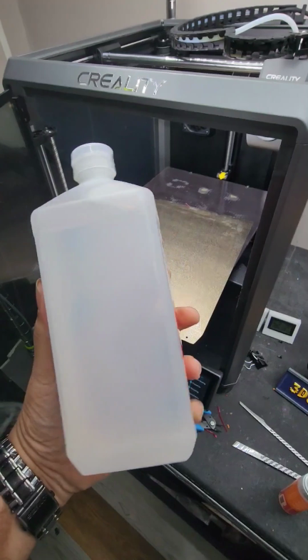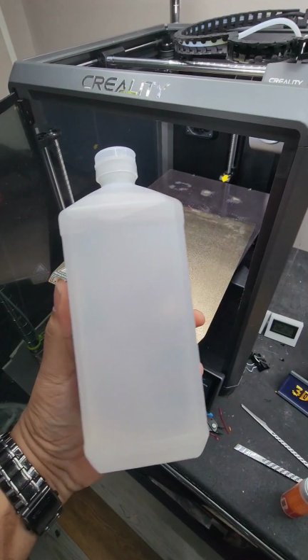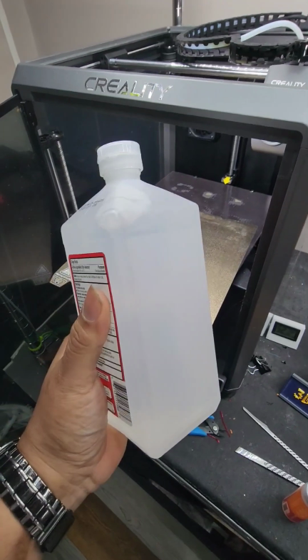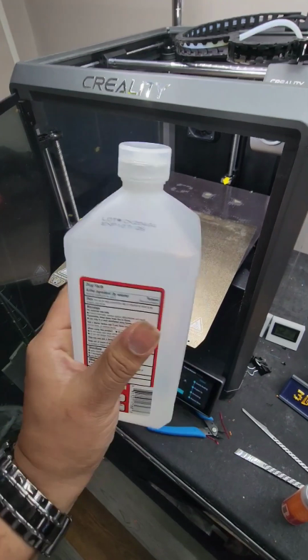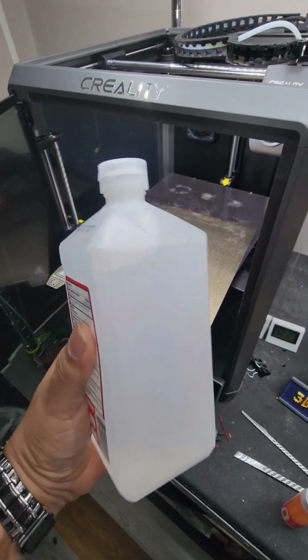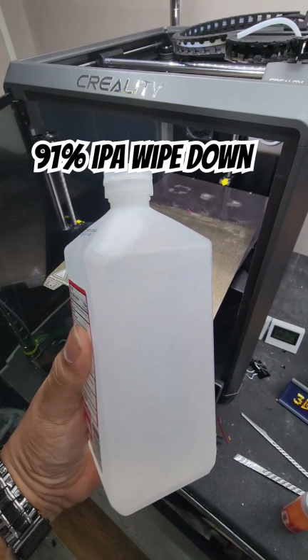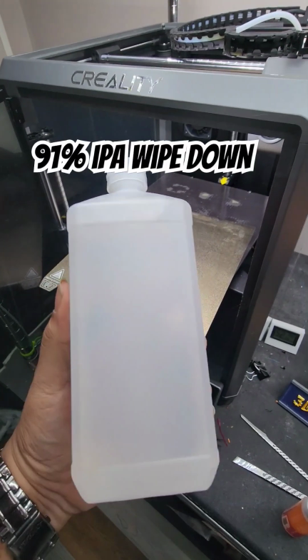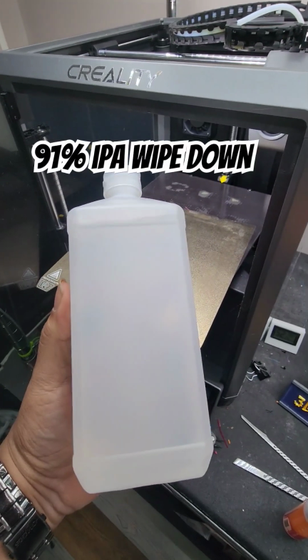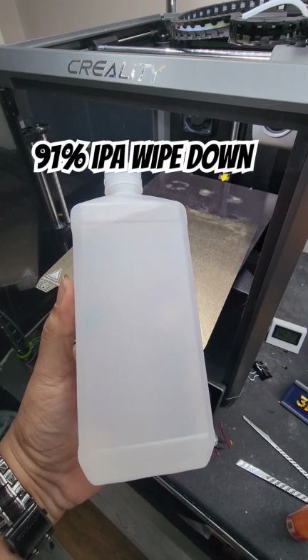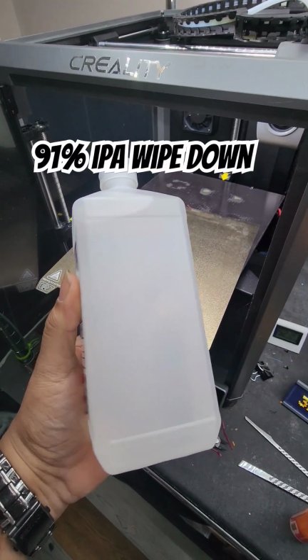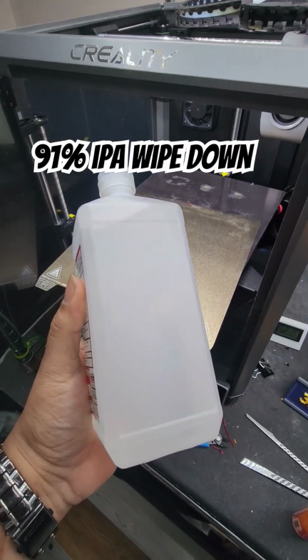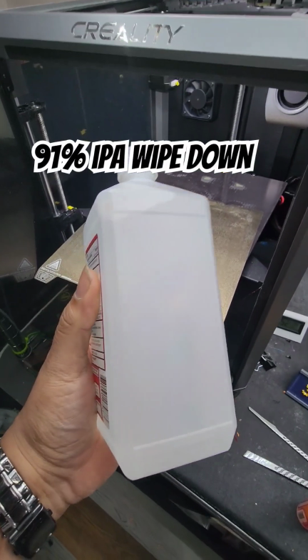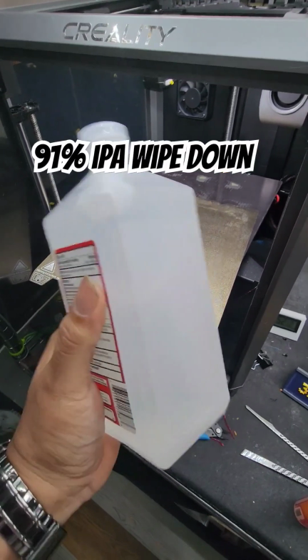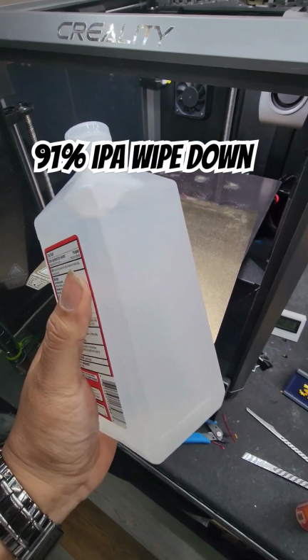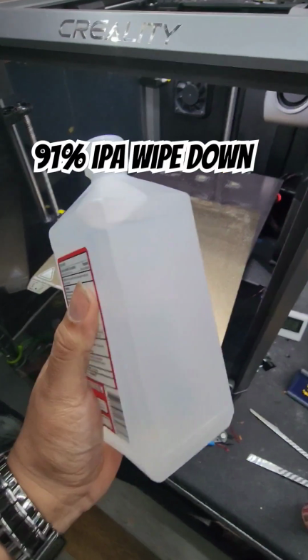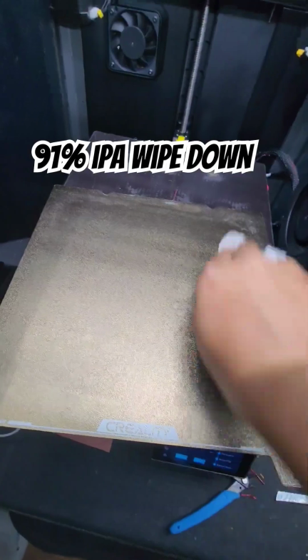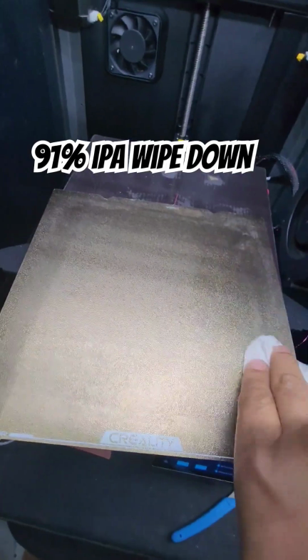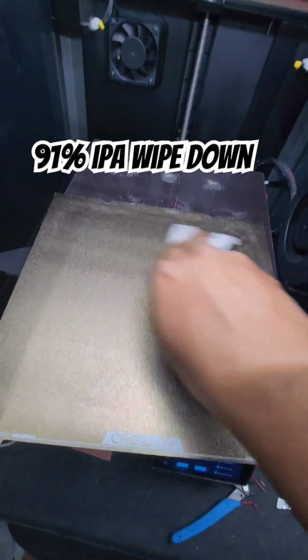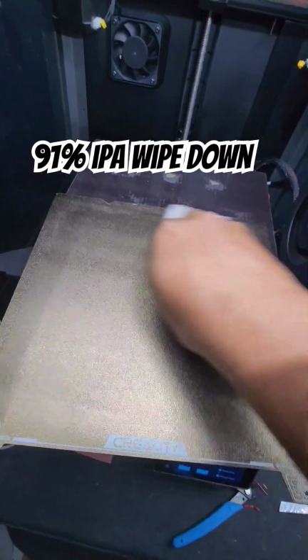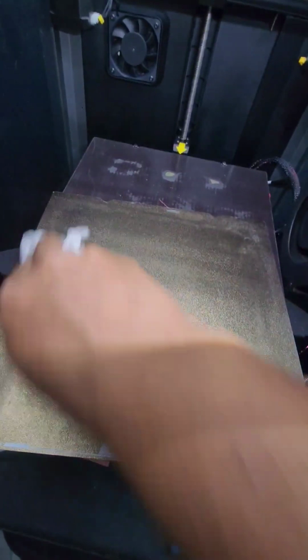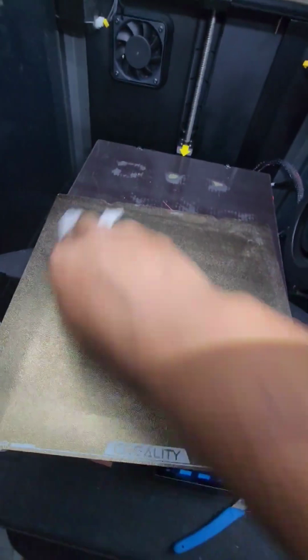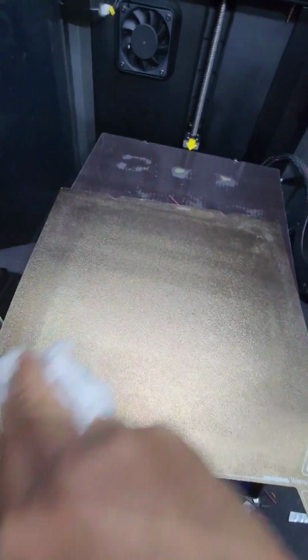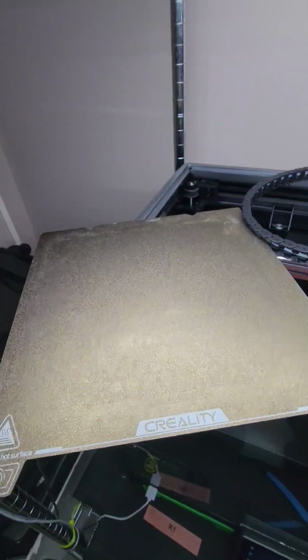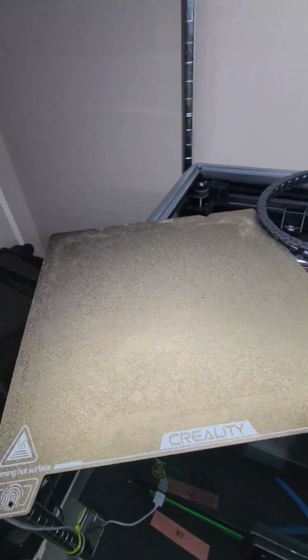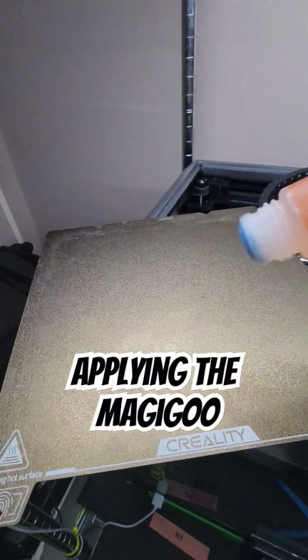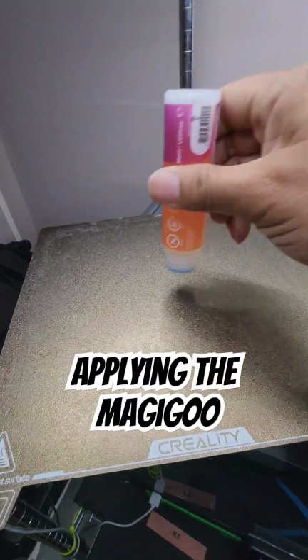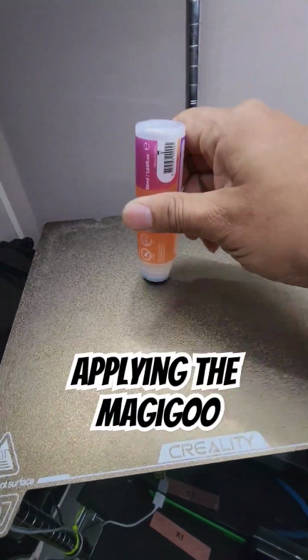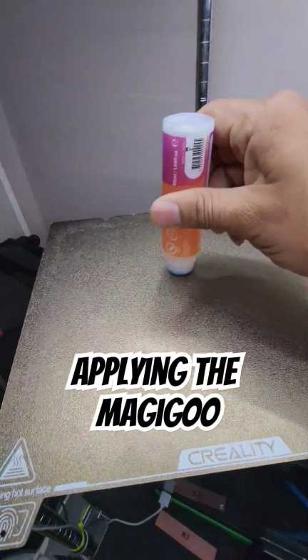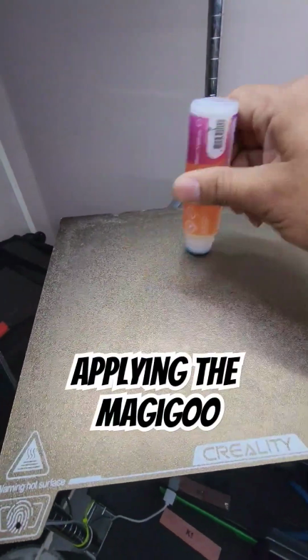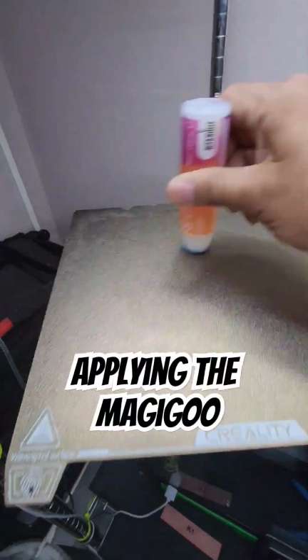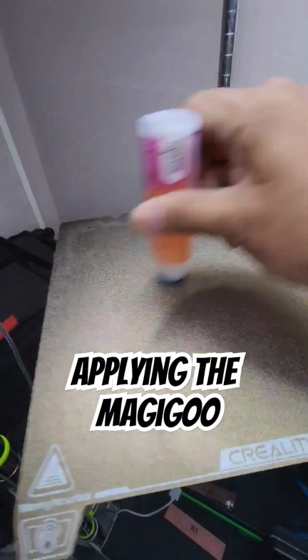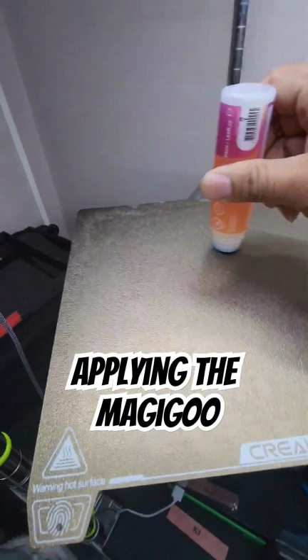Giving it the best chance possible with a little bit of alcohol wipe down before we even apply the magic goo. A little microfiber rag. Applying the magic glue — magic goo.